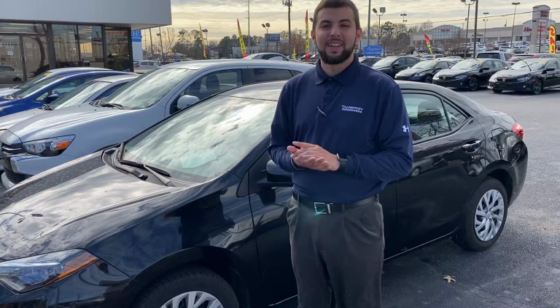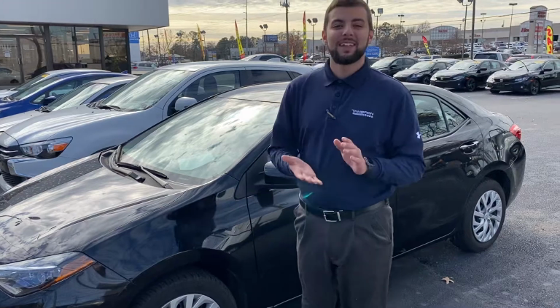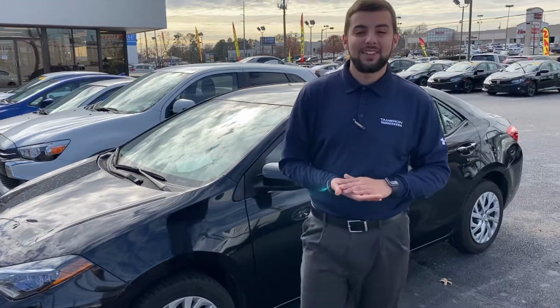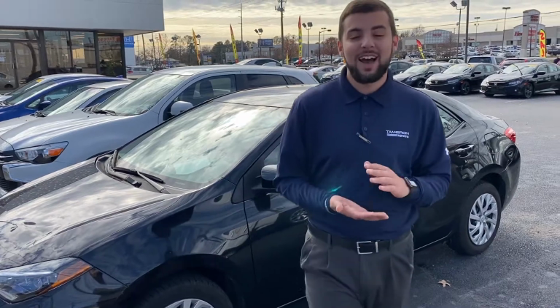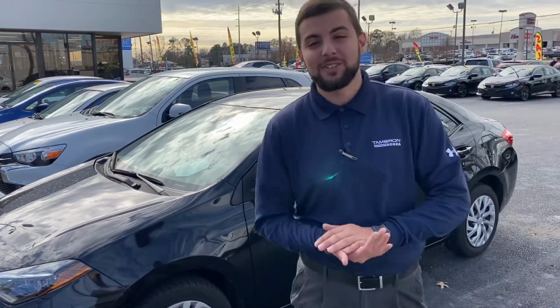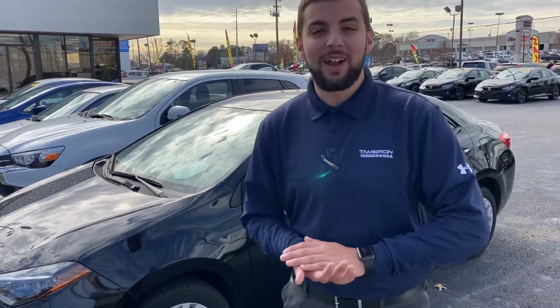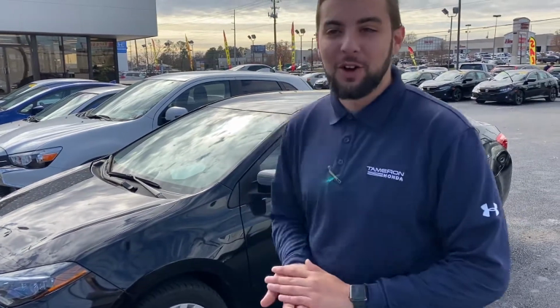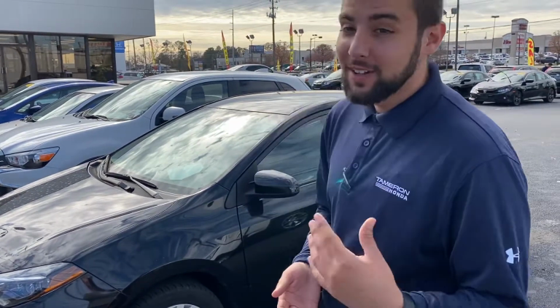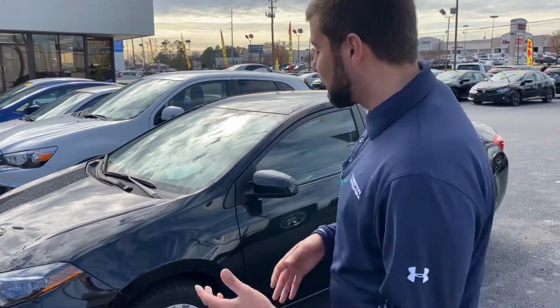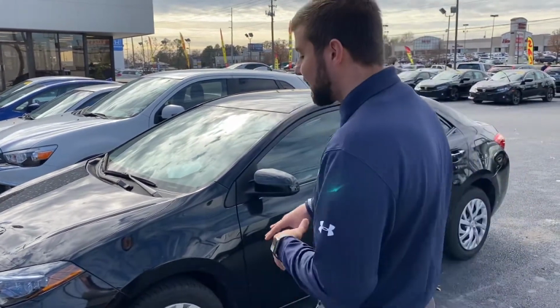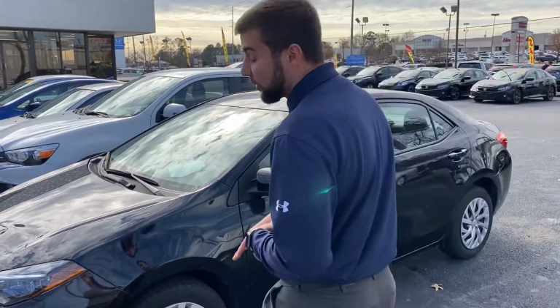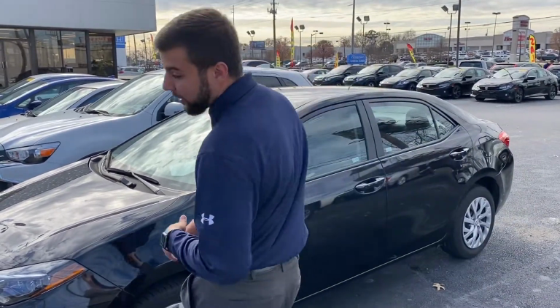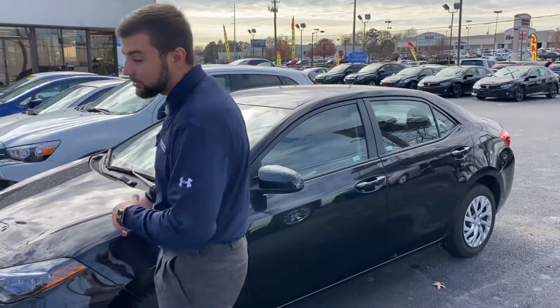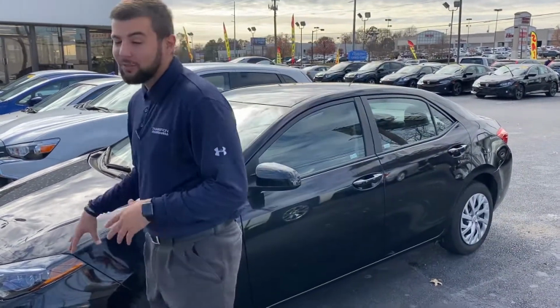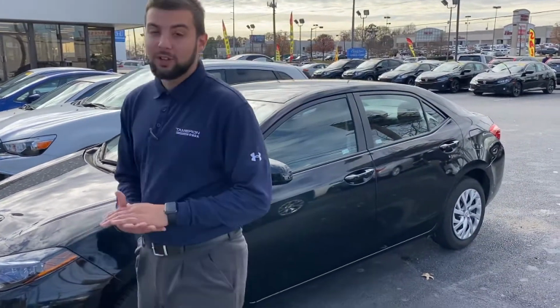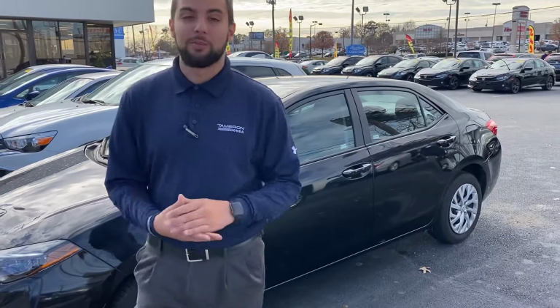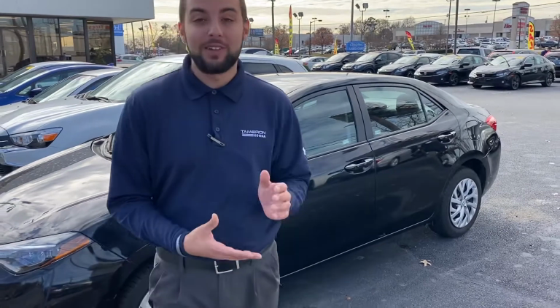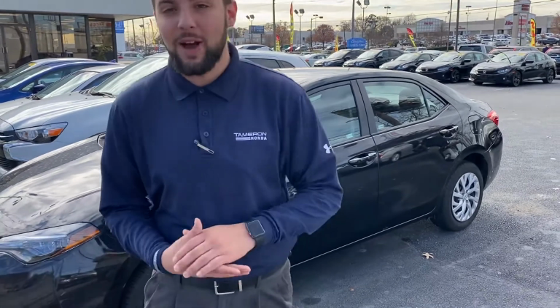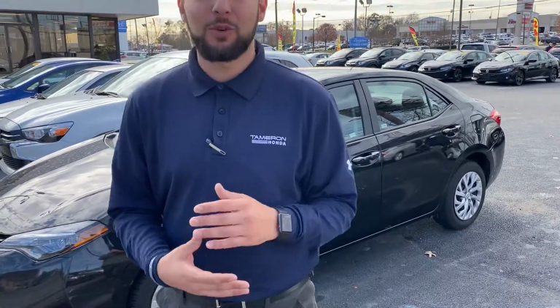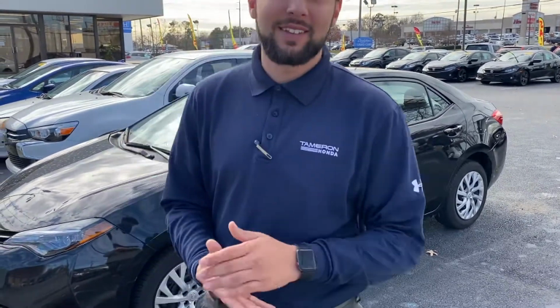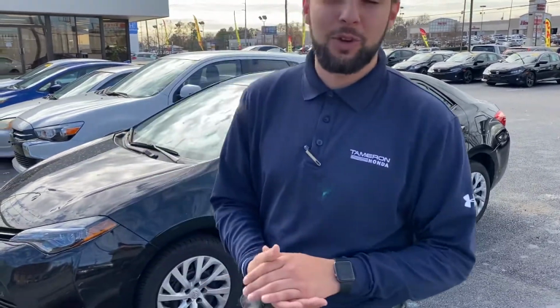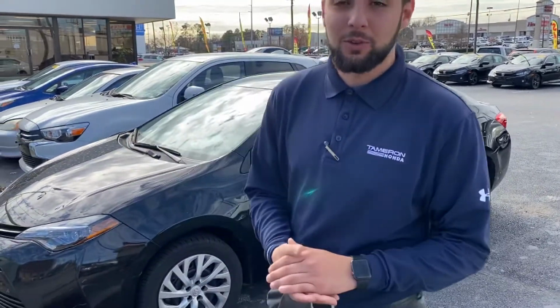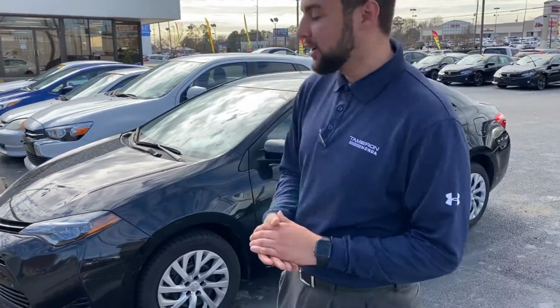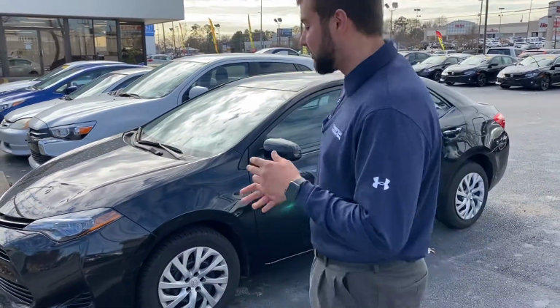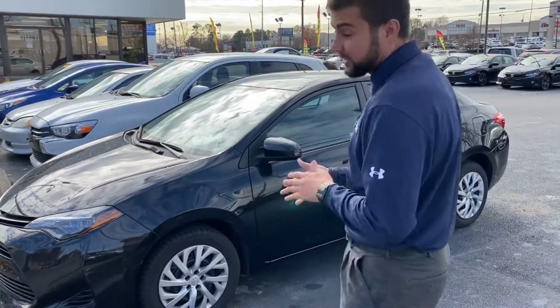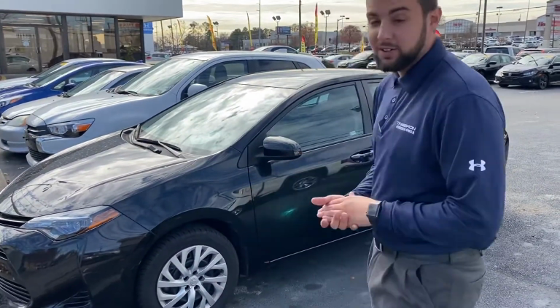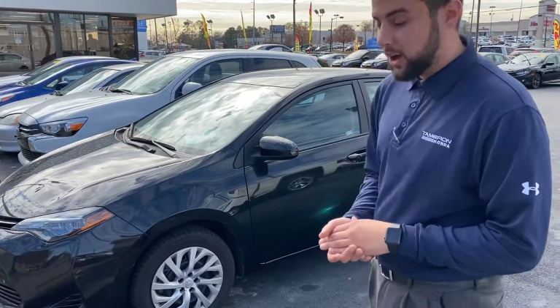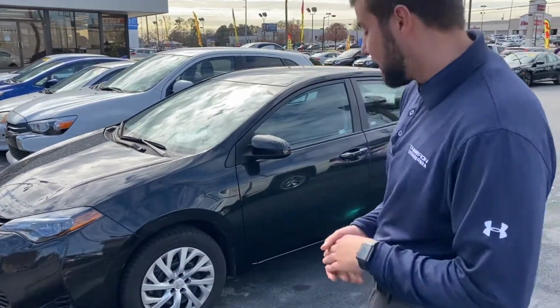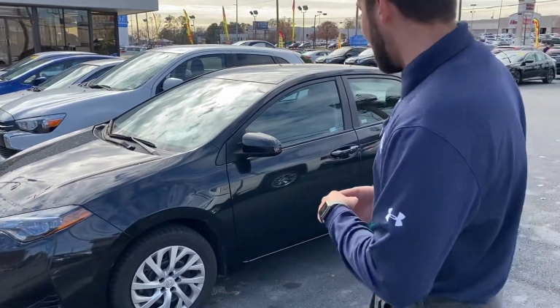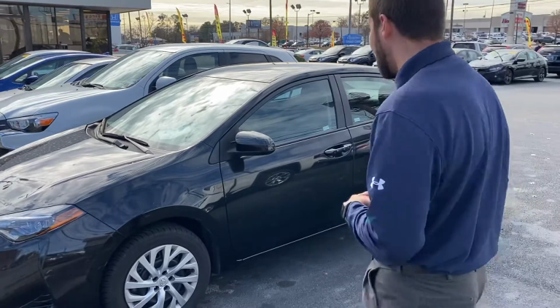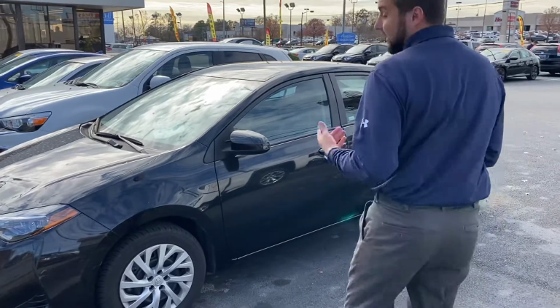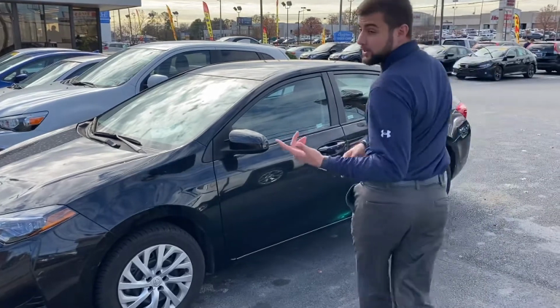Hey Nikita, this is Tyler from Tamron Honda and Hoover. I just wanted to thank you on one of our most recent arrivals — a 2018 Toyota Corolla. As you can see, it is here on the lot. You're gonna have lane departure and adaptive cruise control.